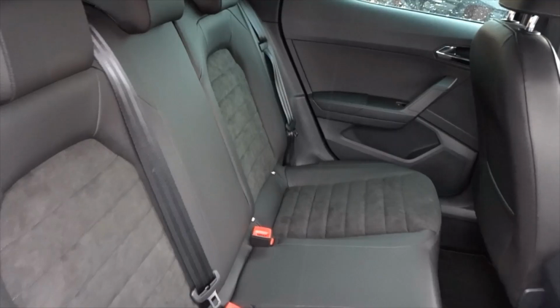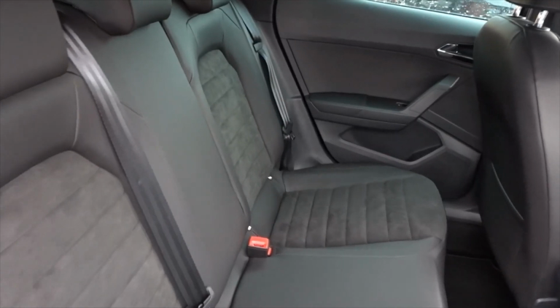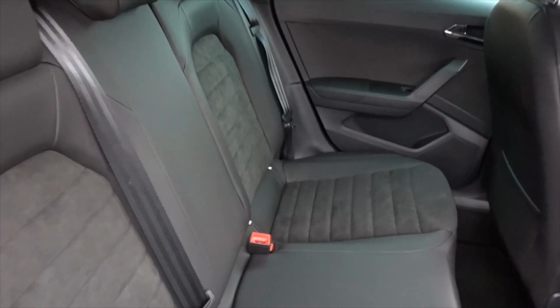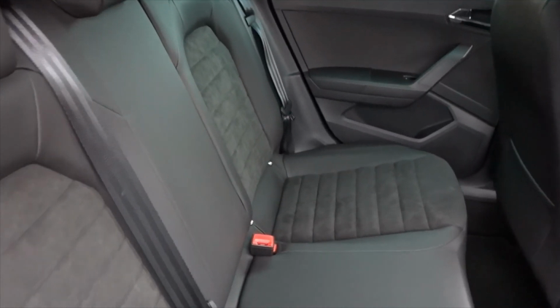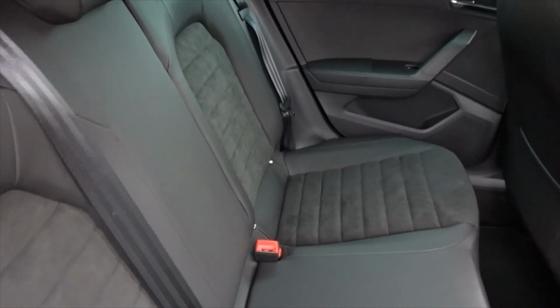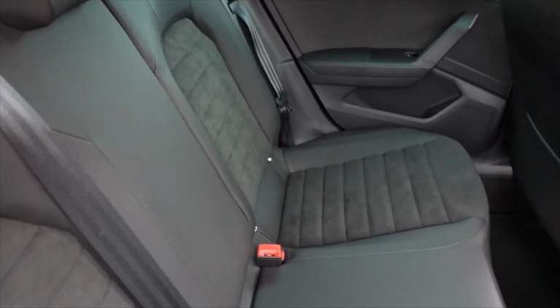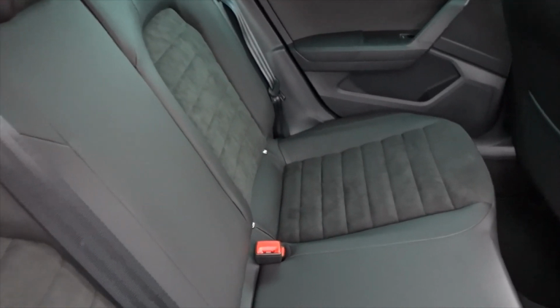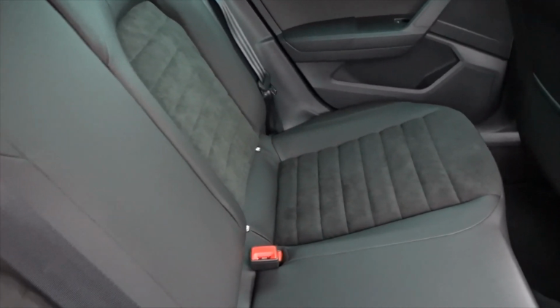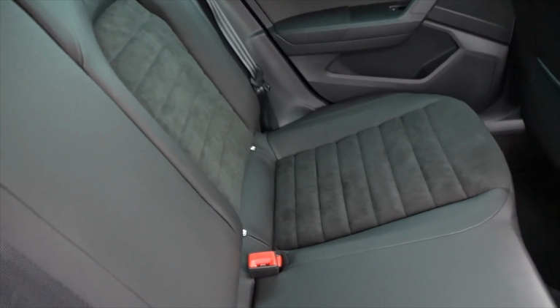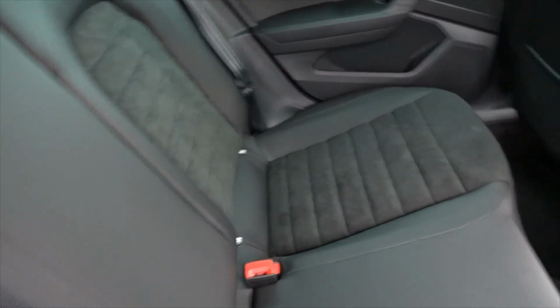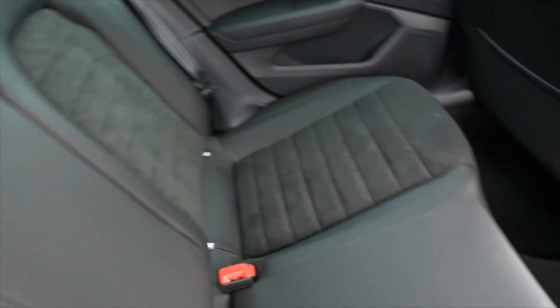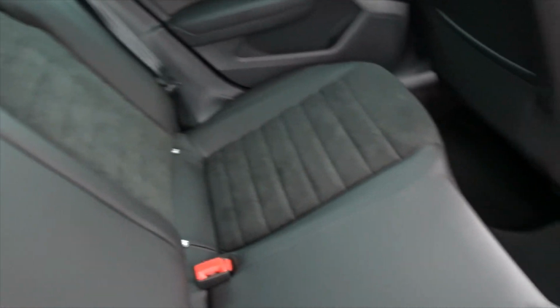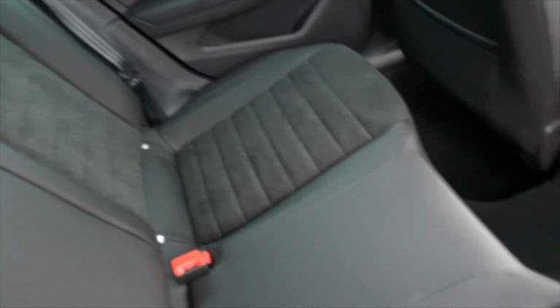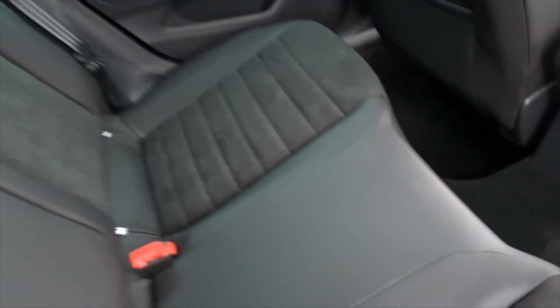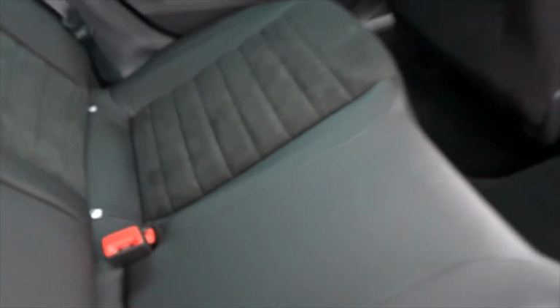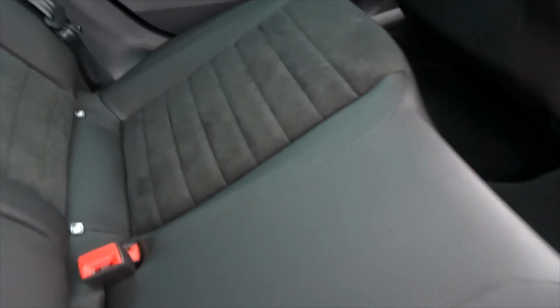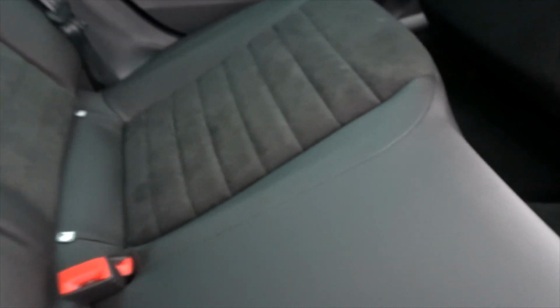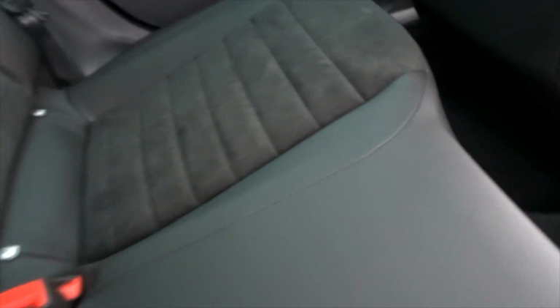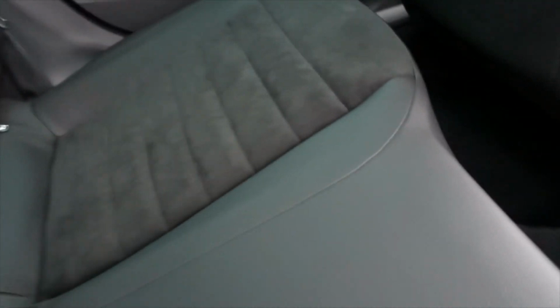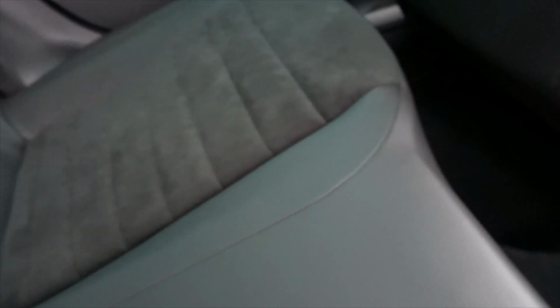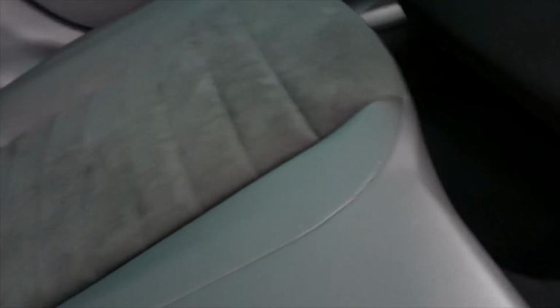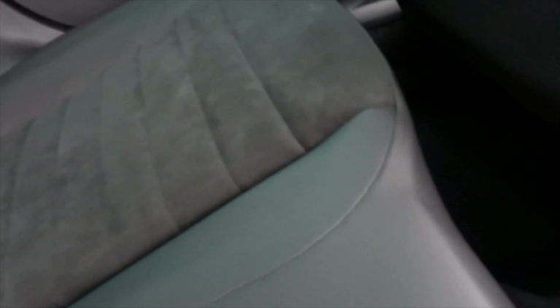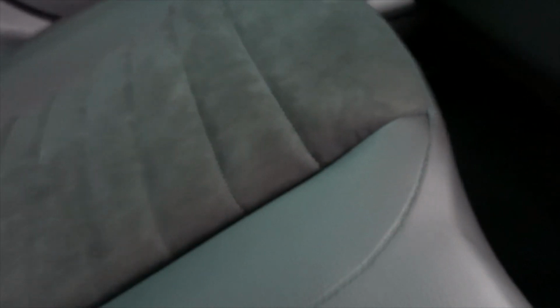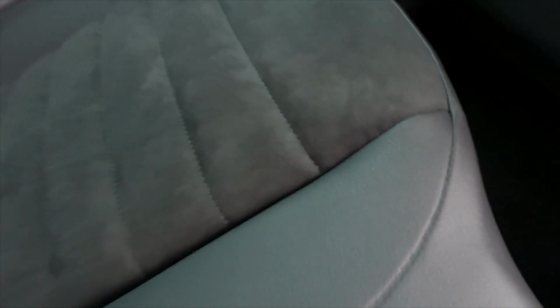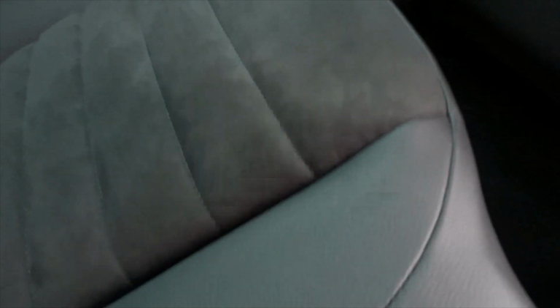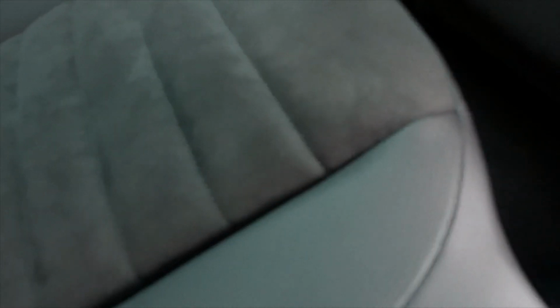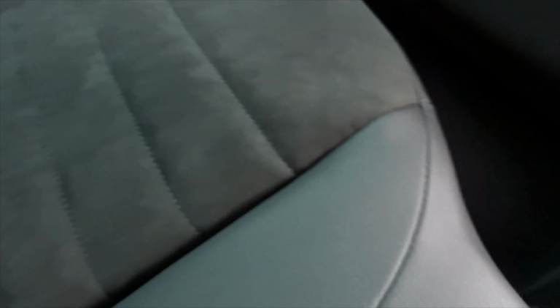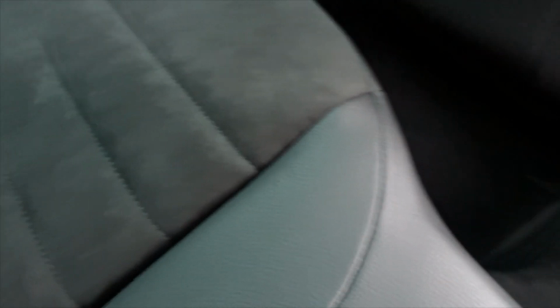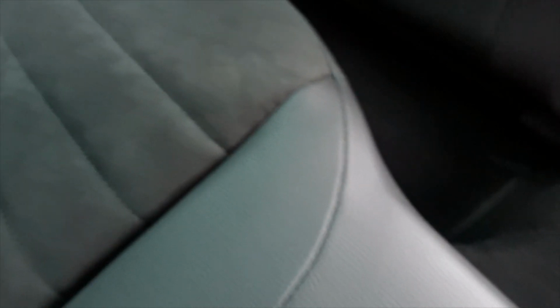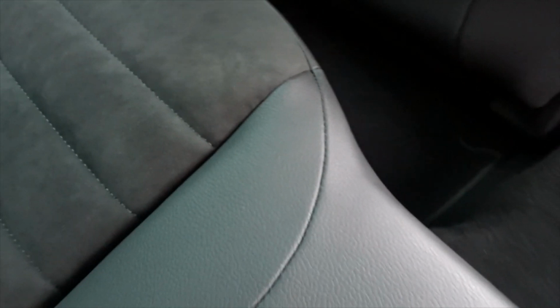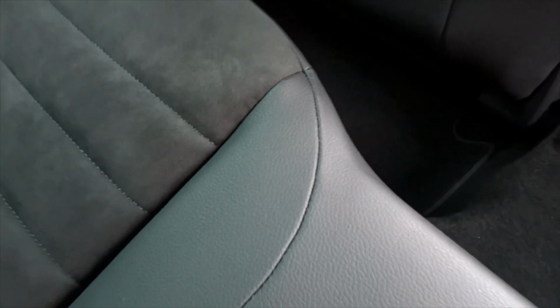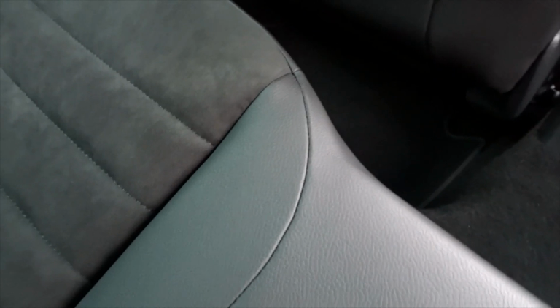There's plenty of space in the rear of the car with the seats intact for three passengers to sit quite comfortably. The rear seats also feature ISOFIX for child seat fittings, and are very nicely trimmed with leather and velour seat facings.